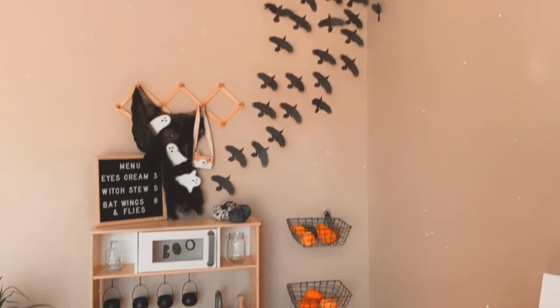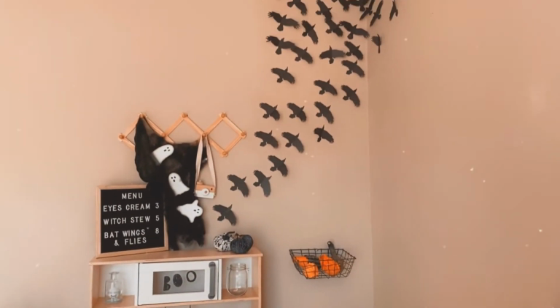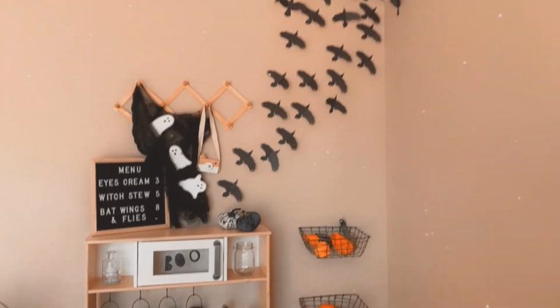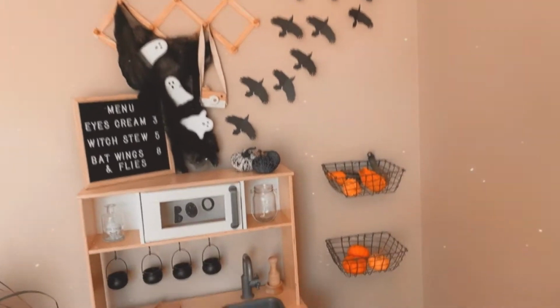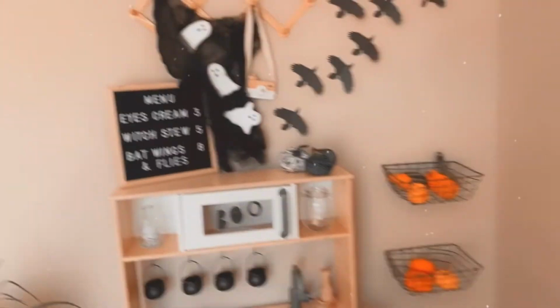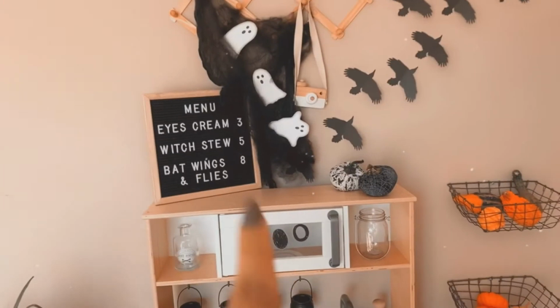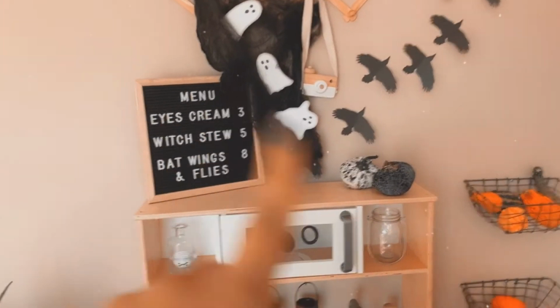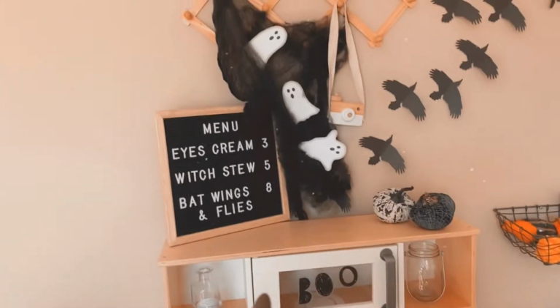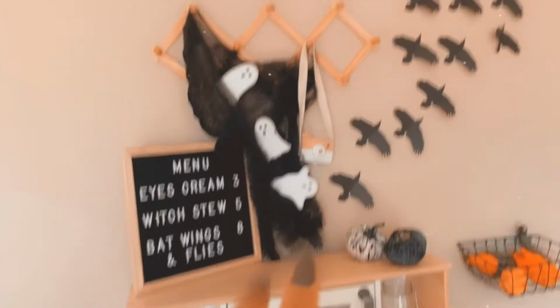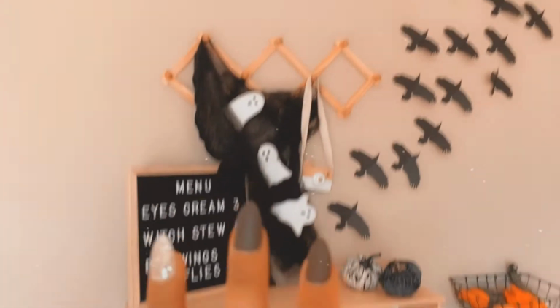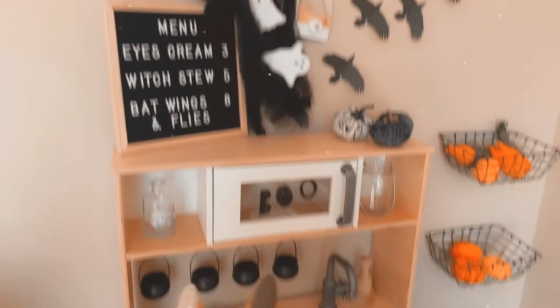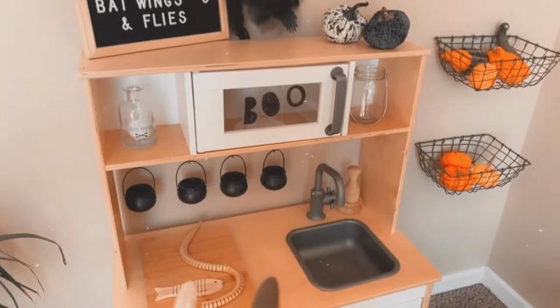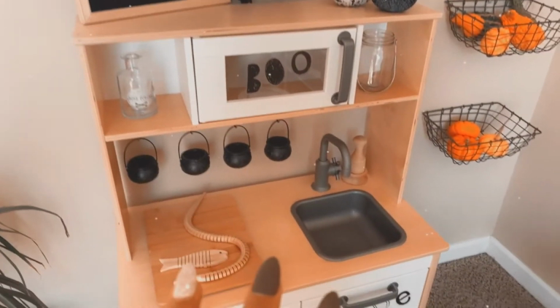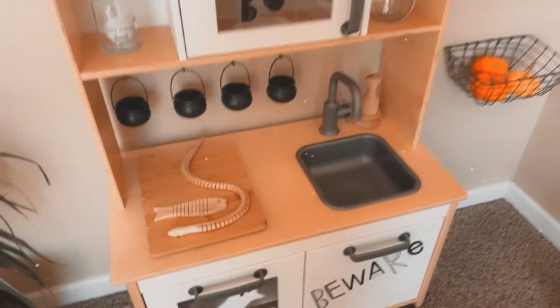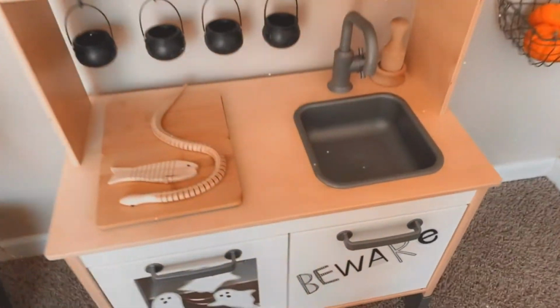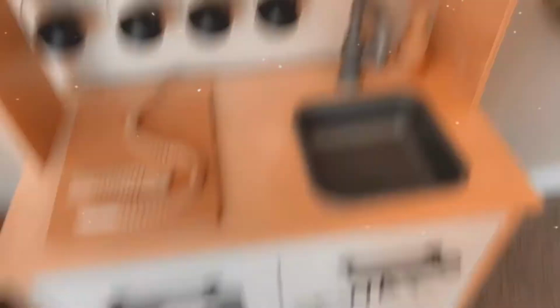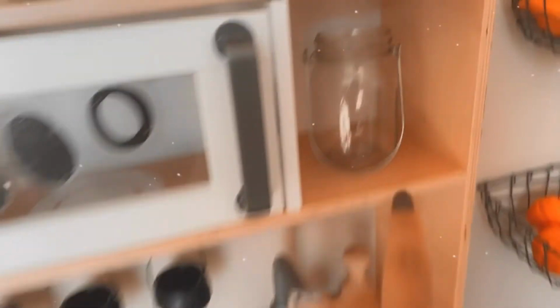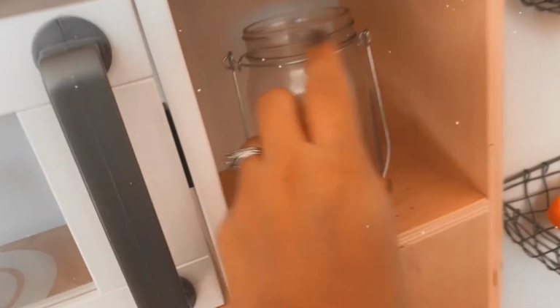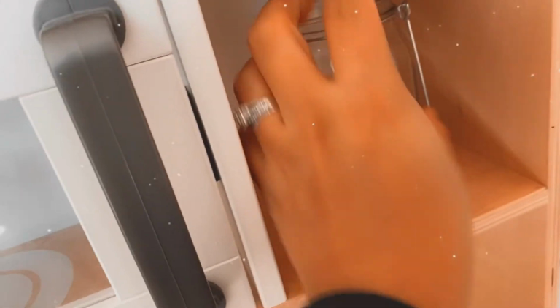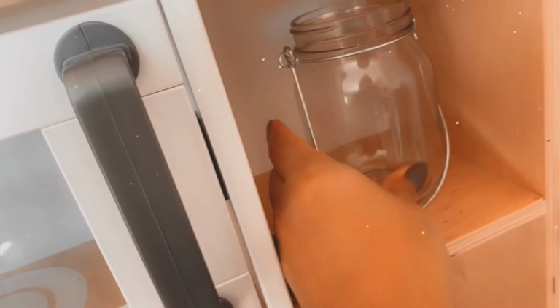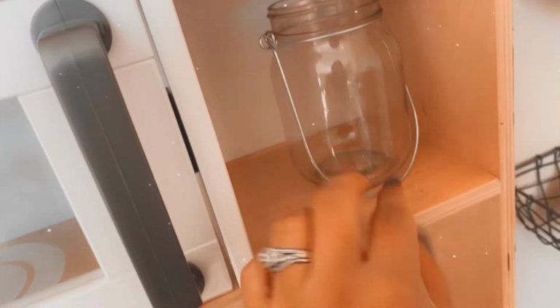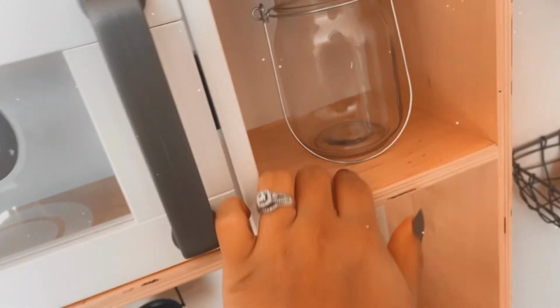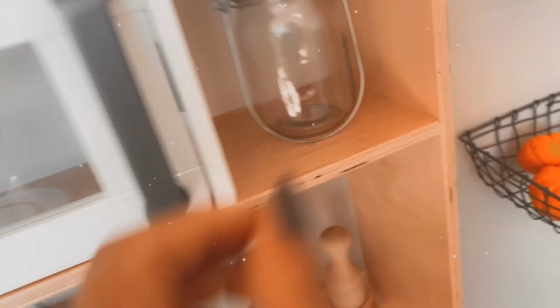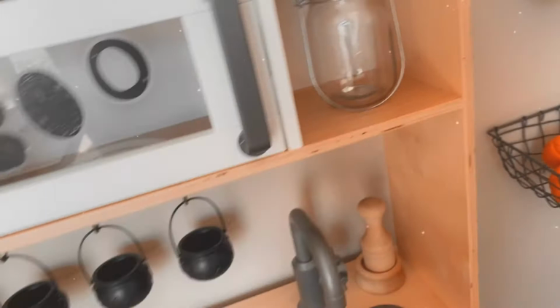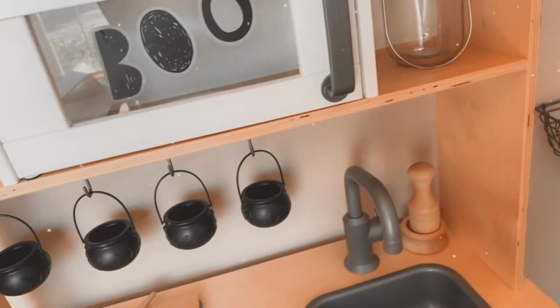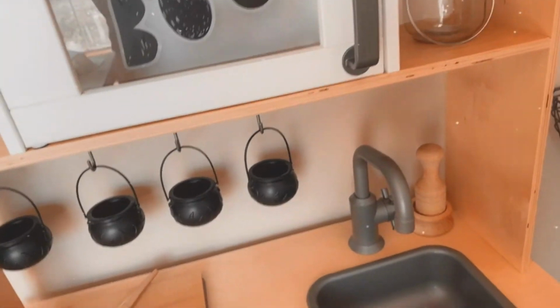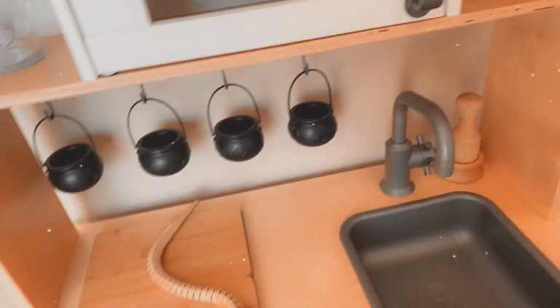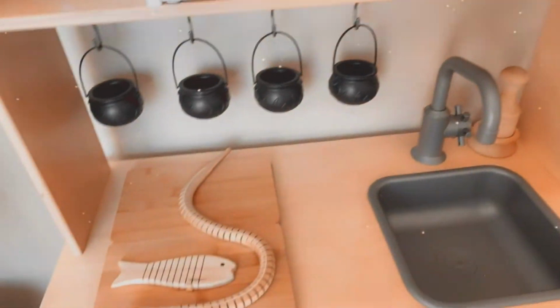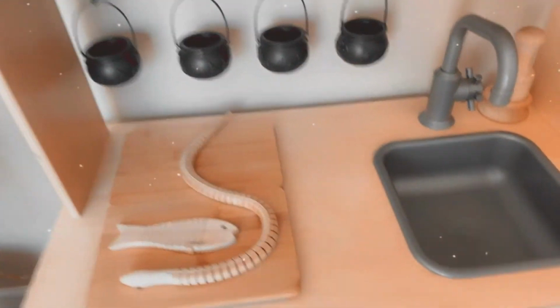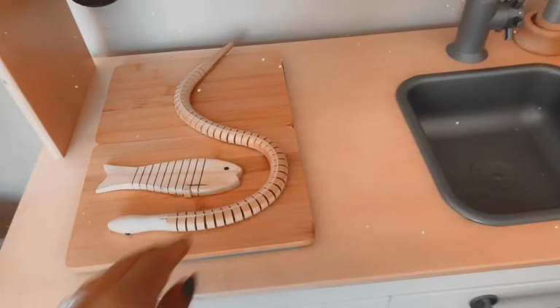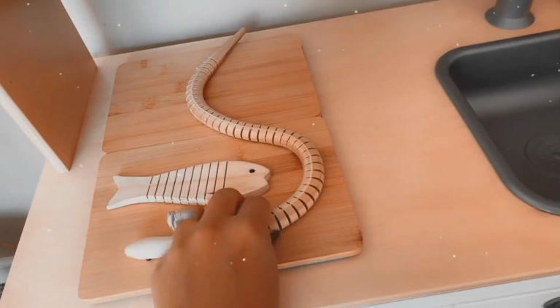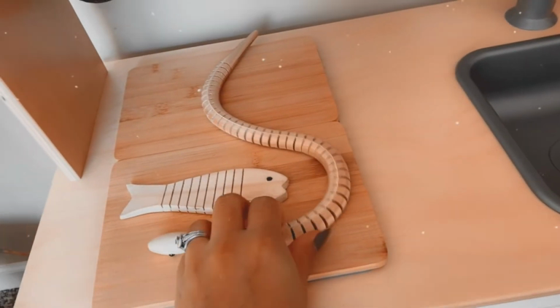Over here in our pretend play area we have our little menu and our updated kitchen. I had a tea light candle in here that we can turn on at night that flickers — that's really cute — and I found these at the Dollar Tree.